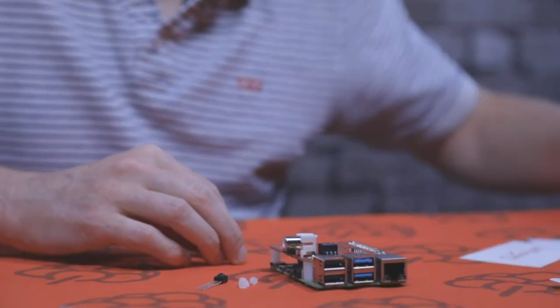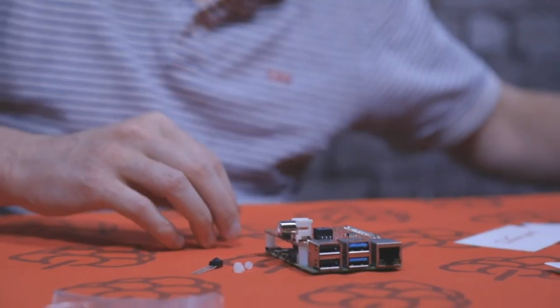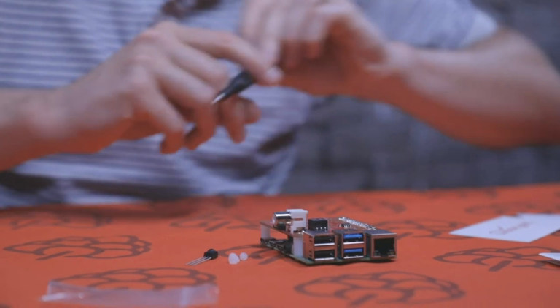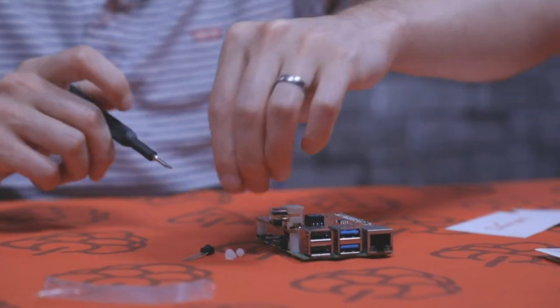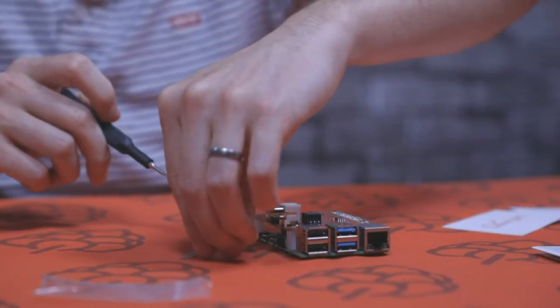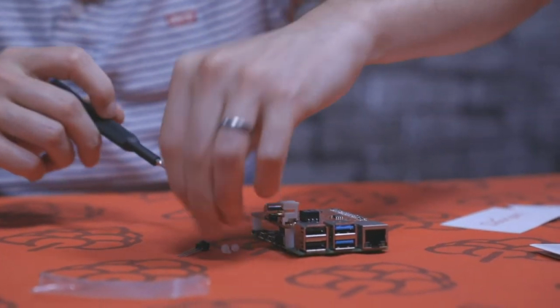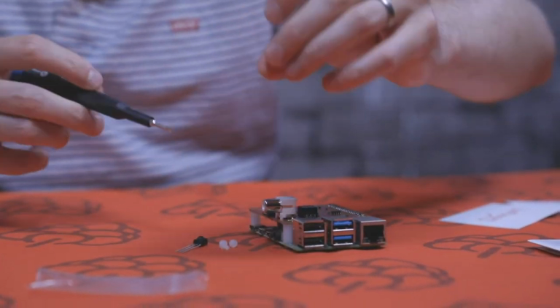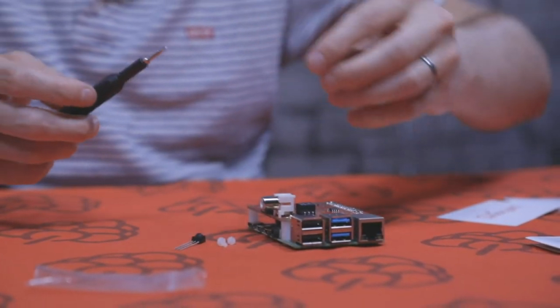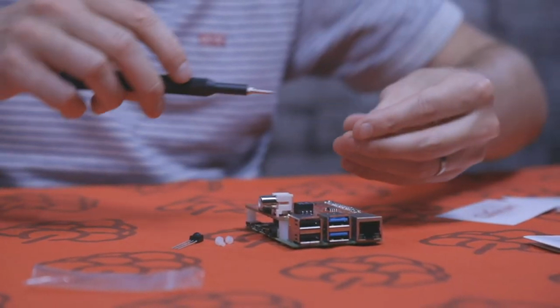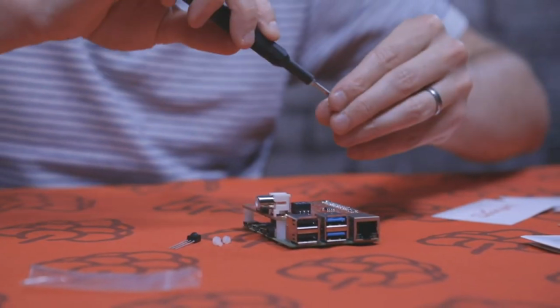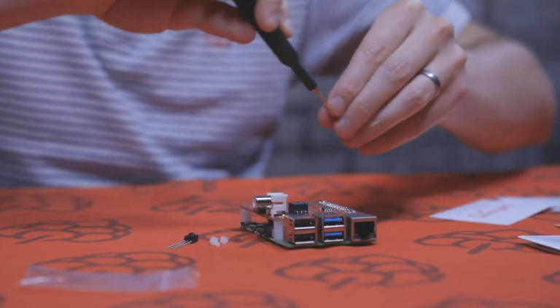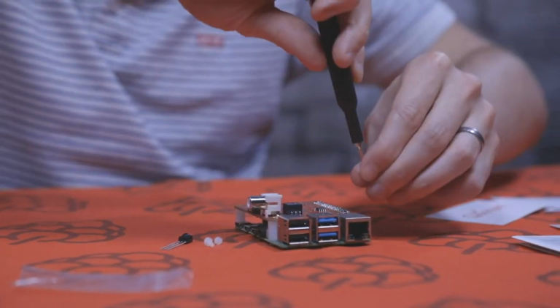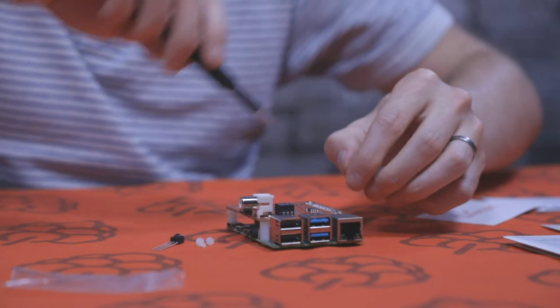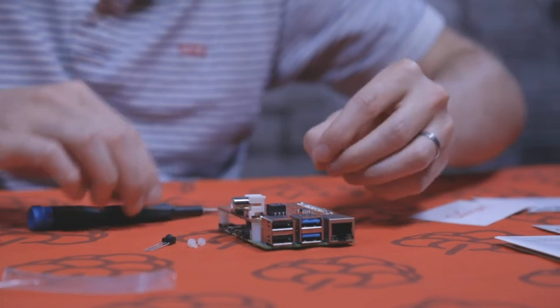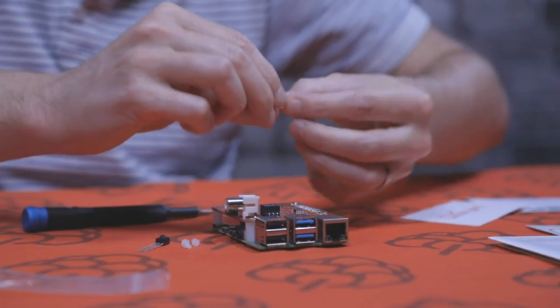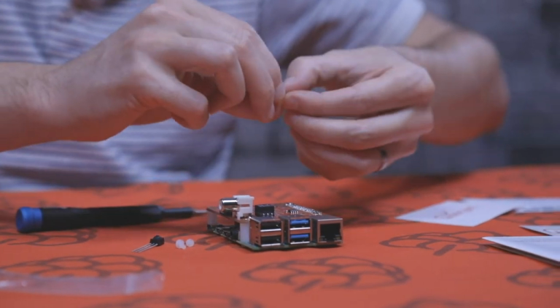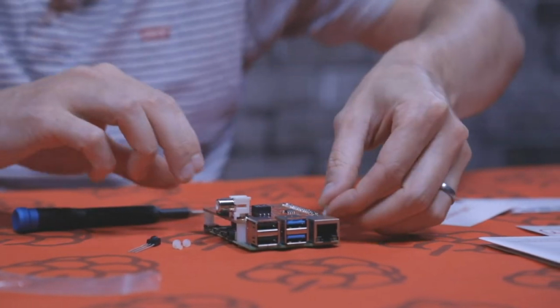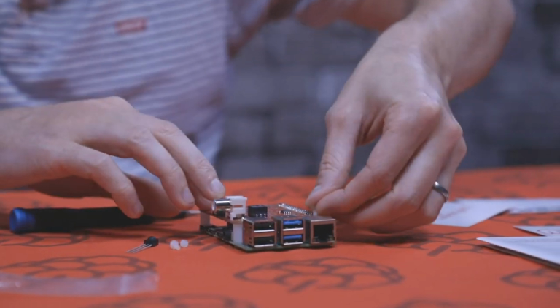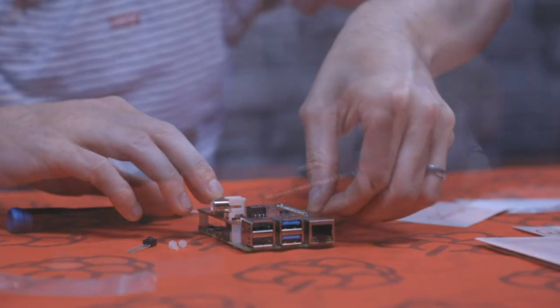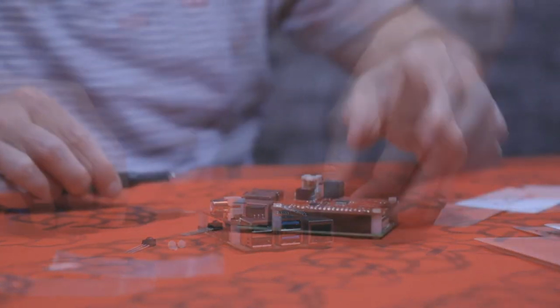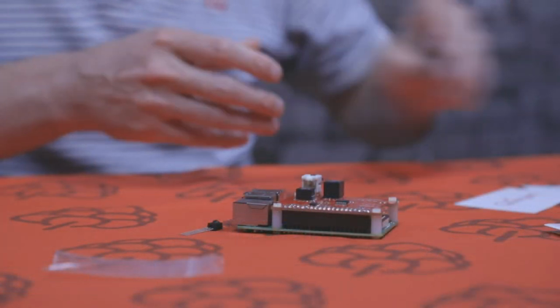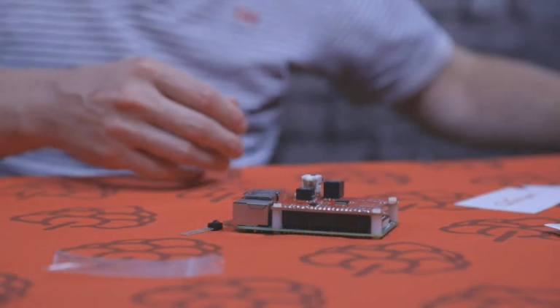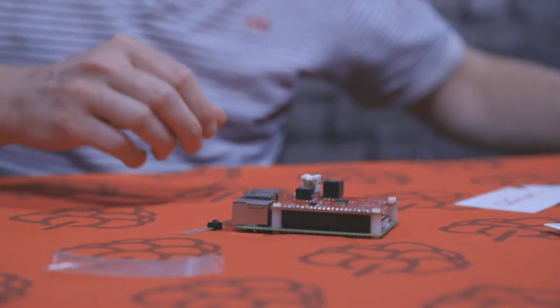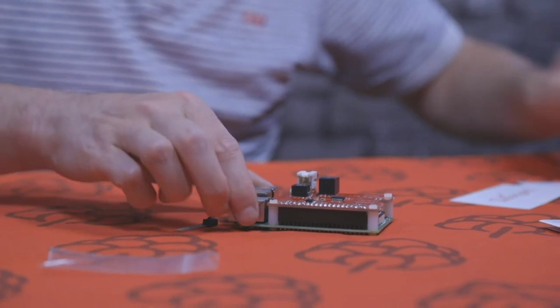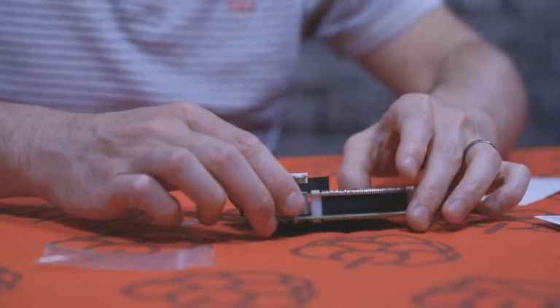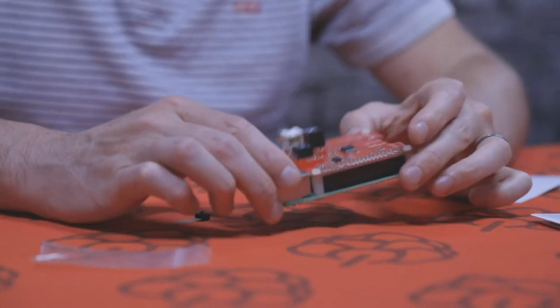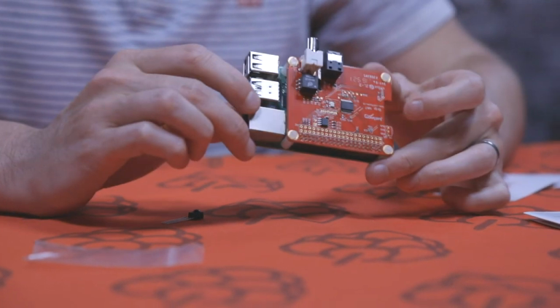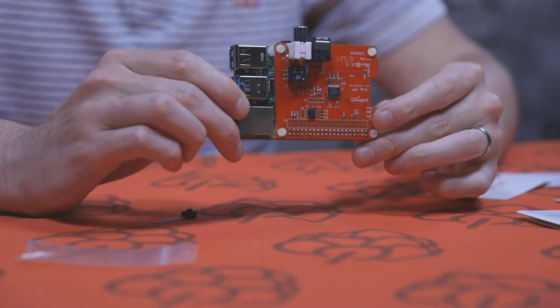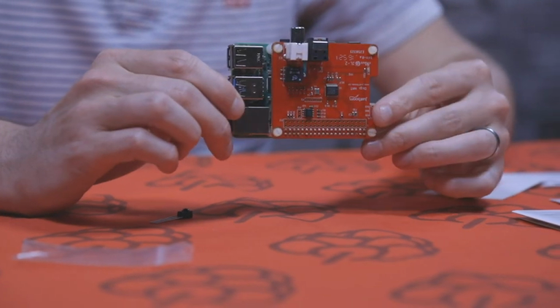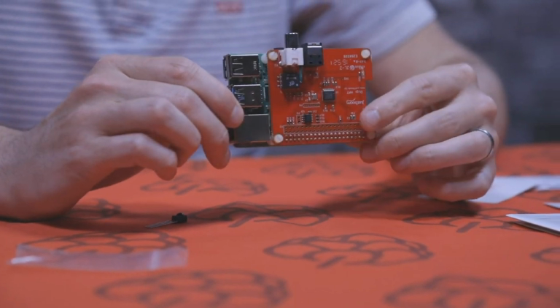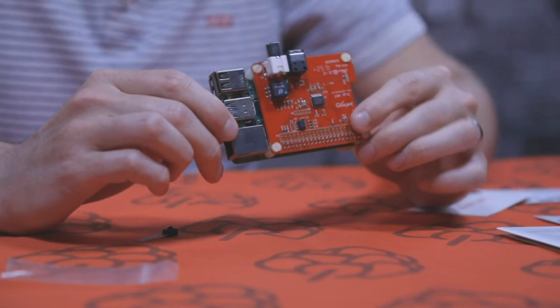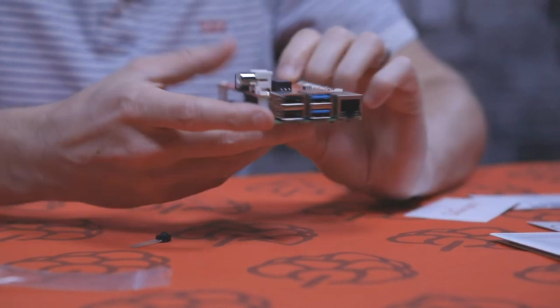Last but not least, just need to screw the remaining screws on the top — slot them in first — and that's the Digi Hat assembled to the Raspberry Pi.